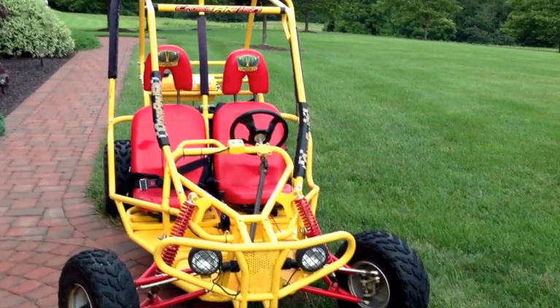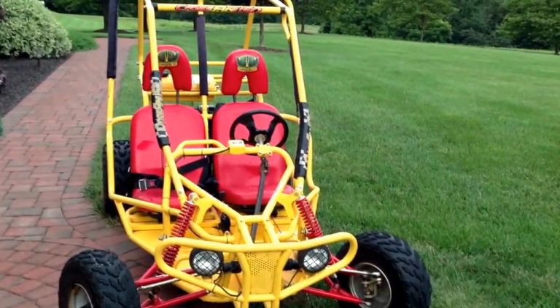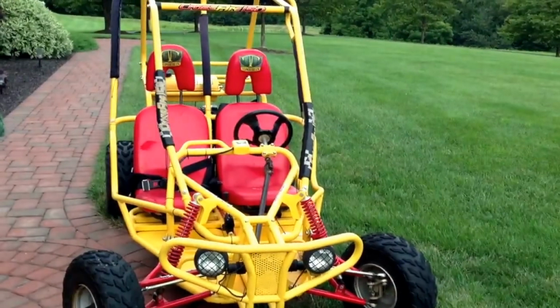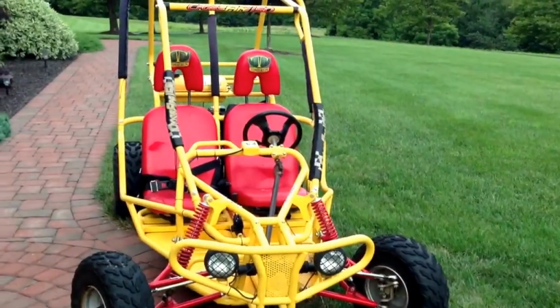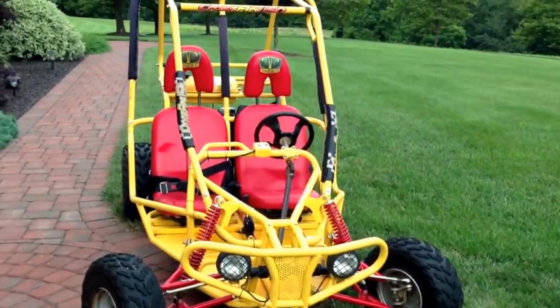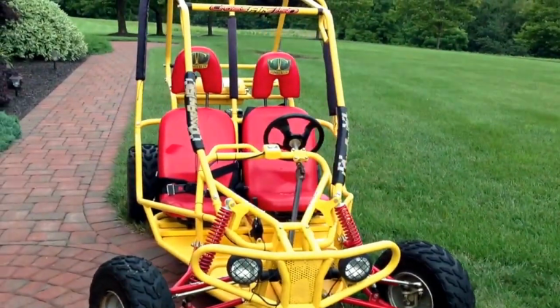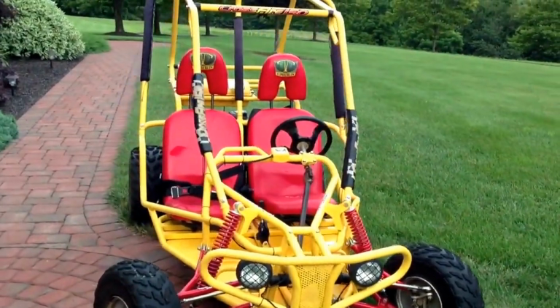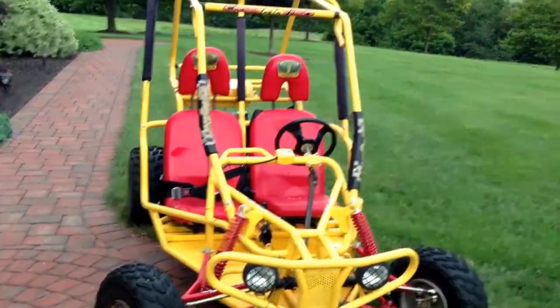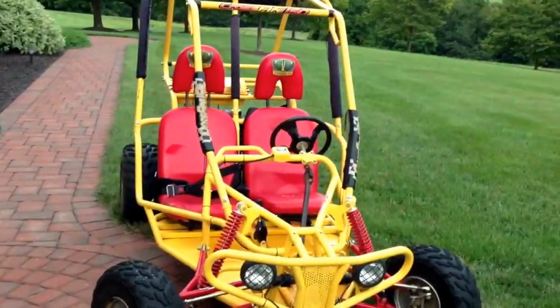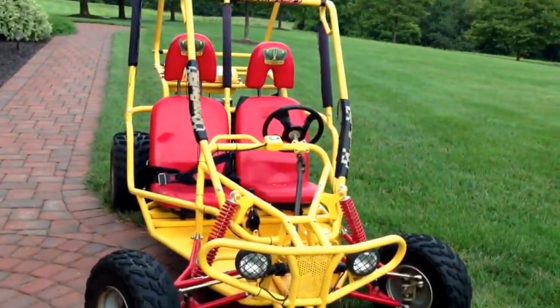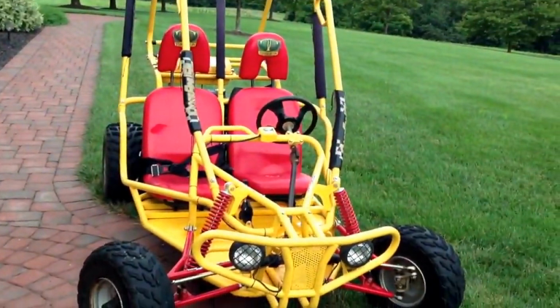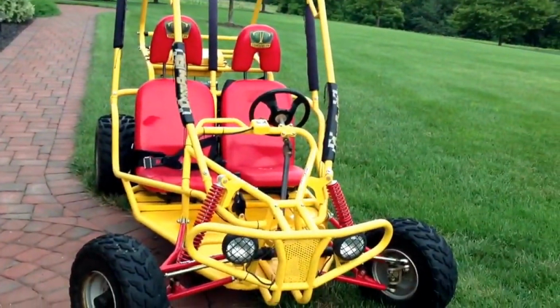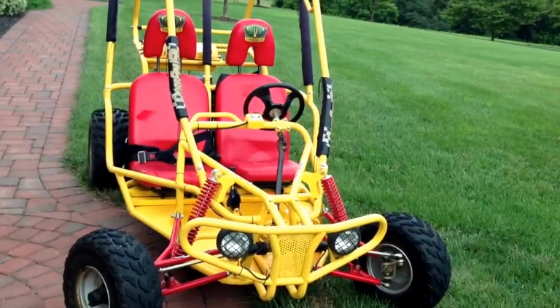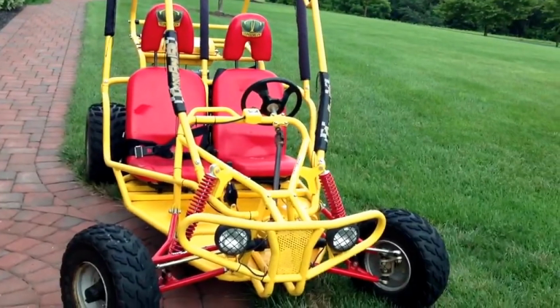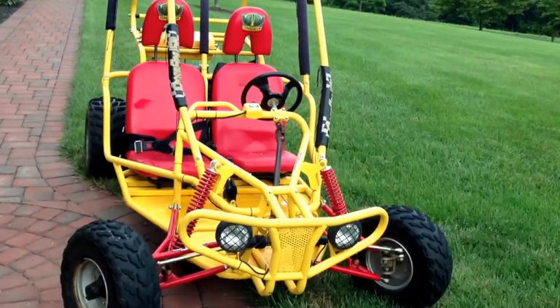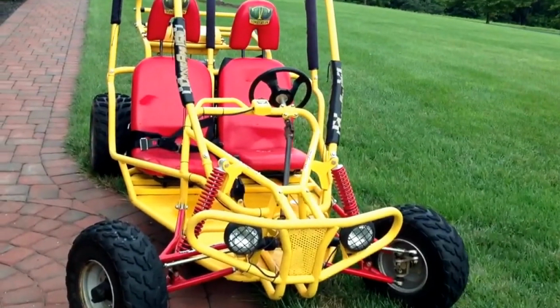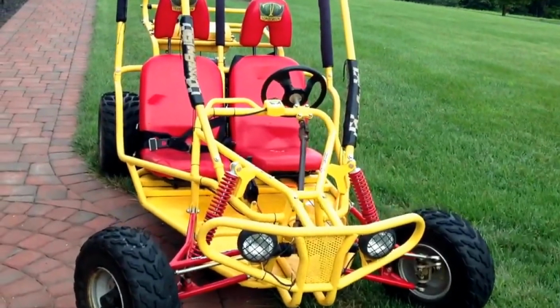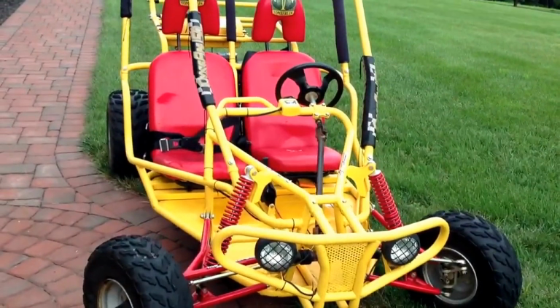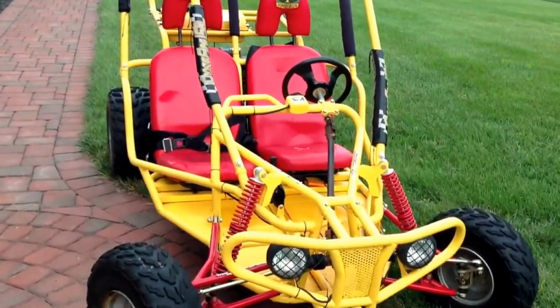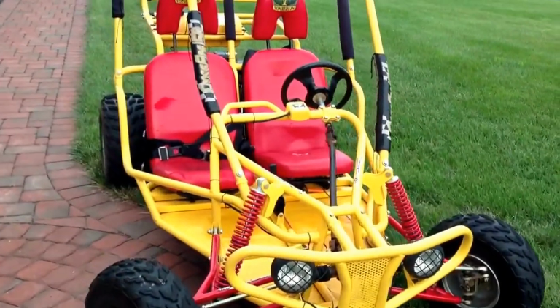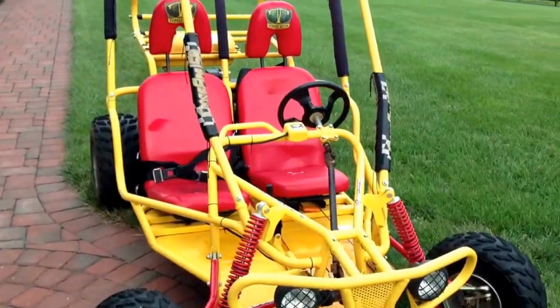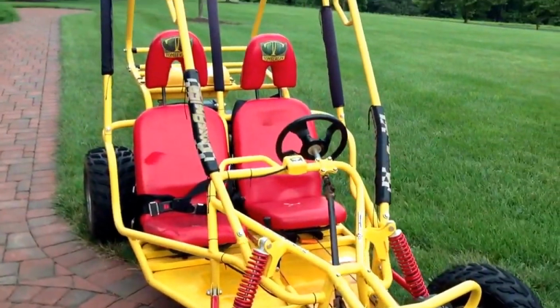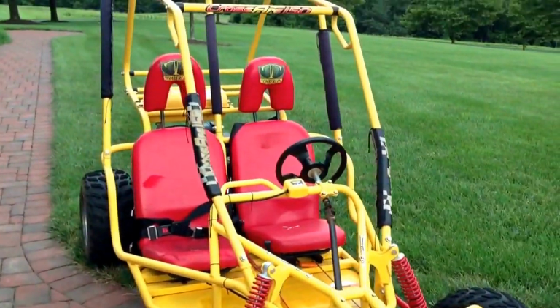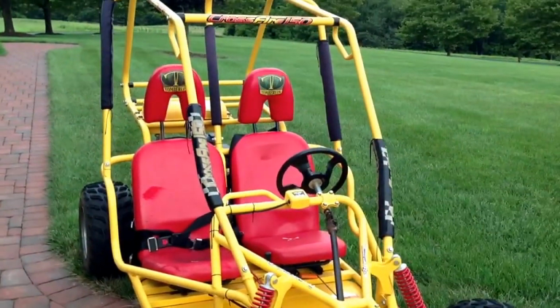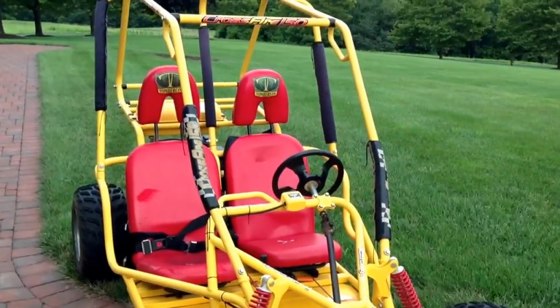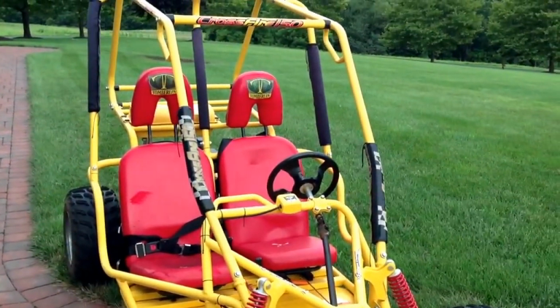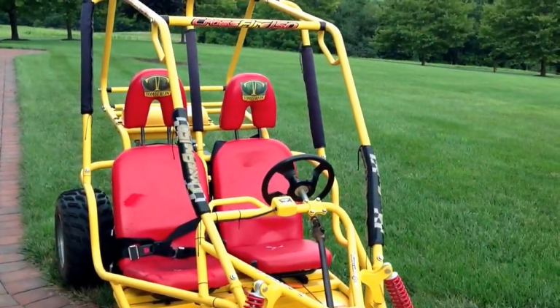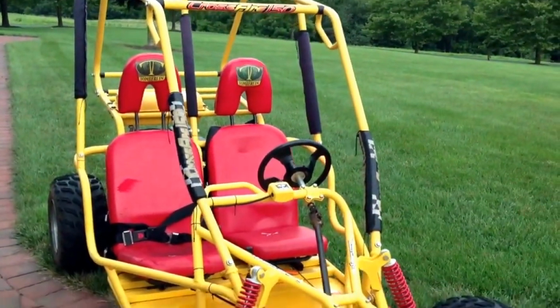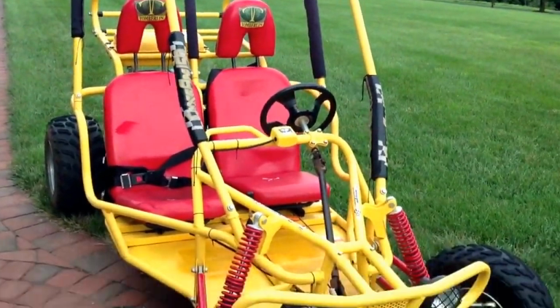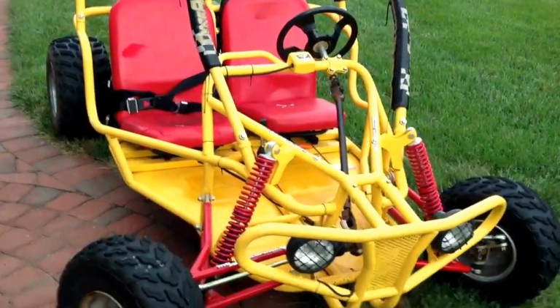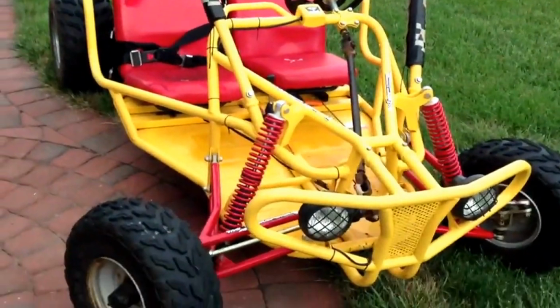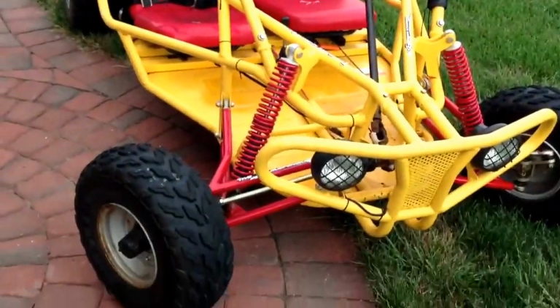Up for sale here we have a Tomberlin Crossfire 150. As you can figure by the name, it's a 150cc engine and it's basically an off-road go-kart.